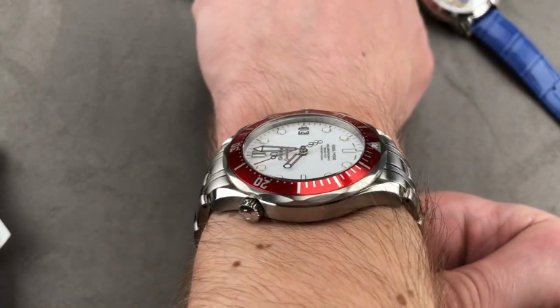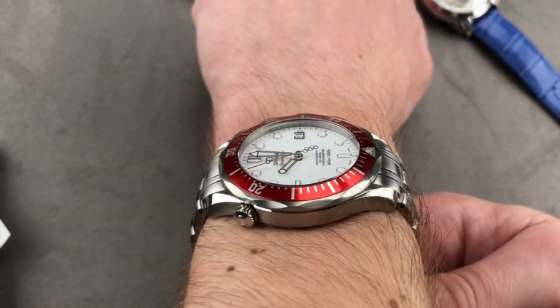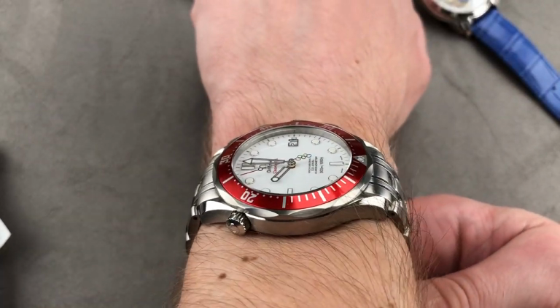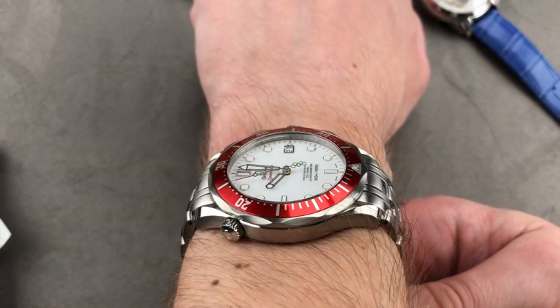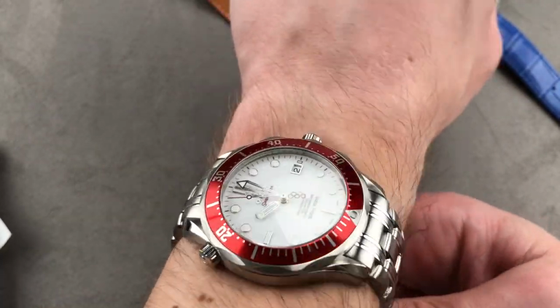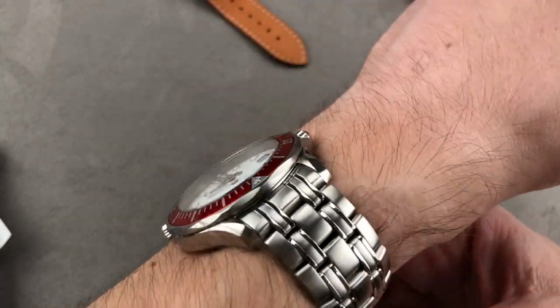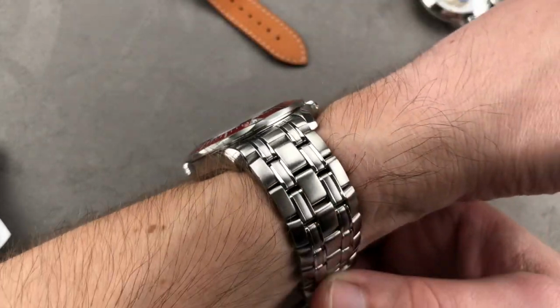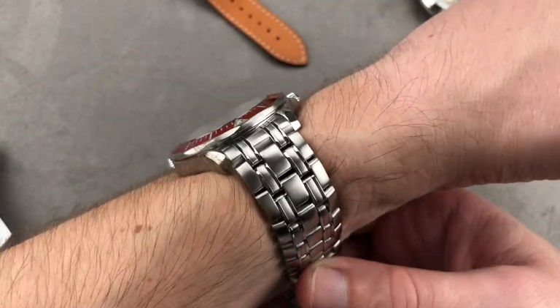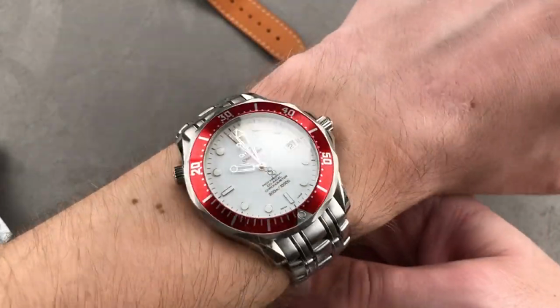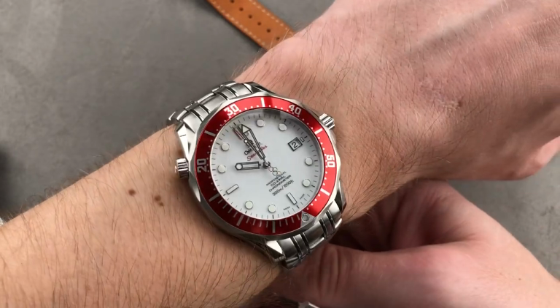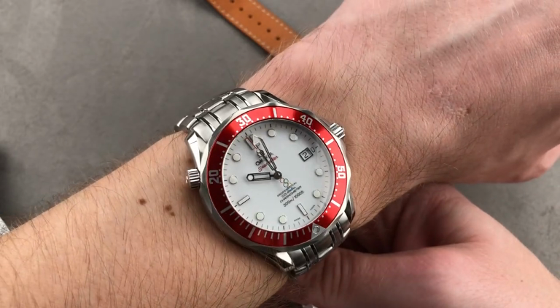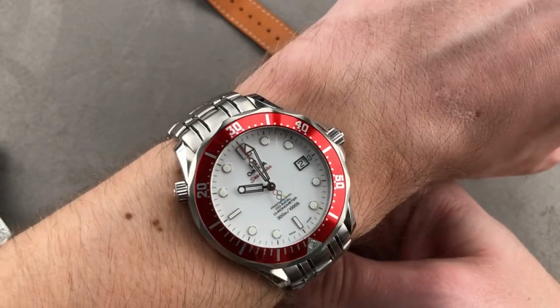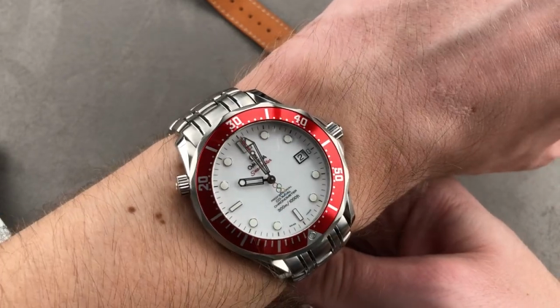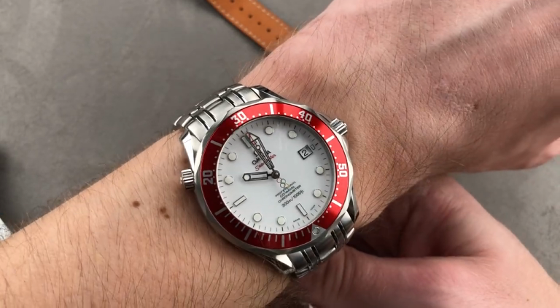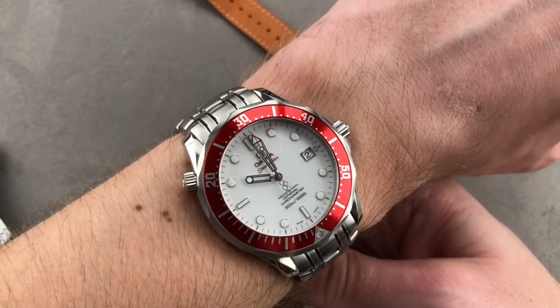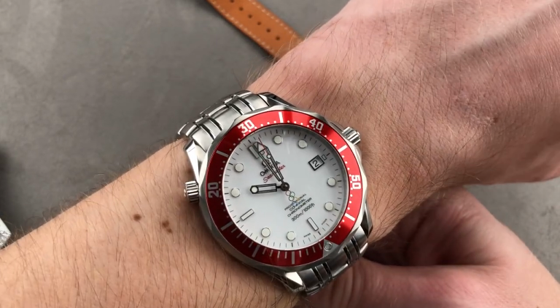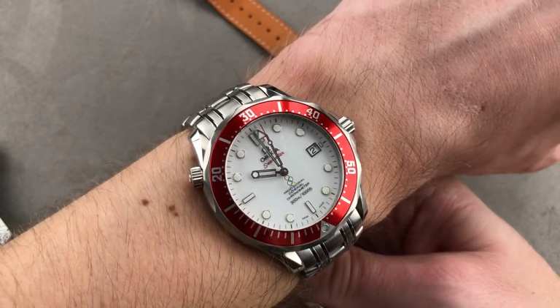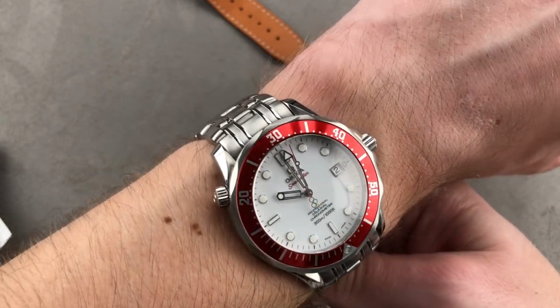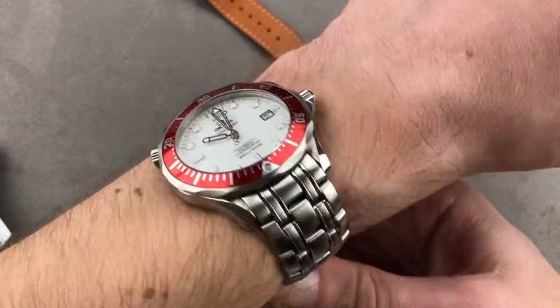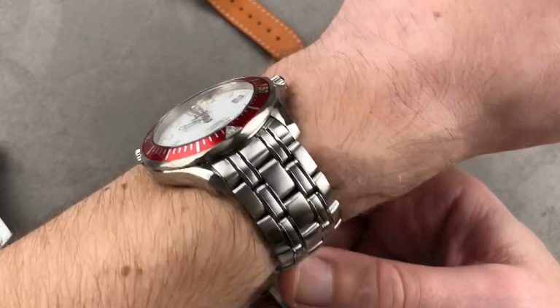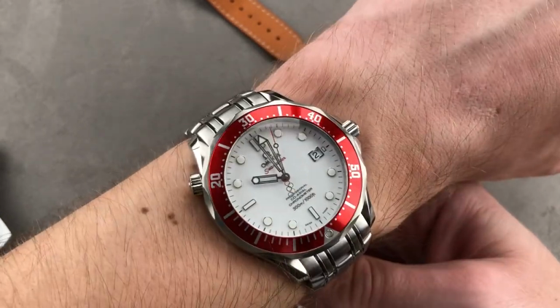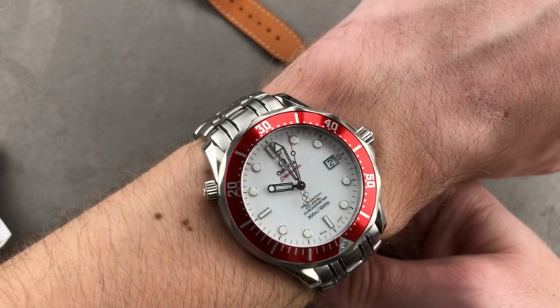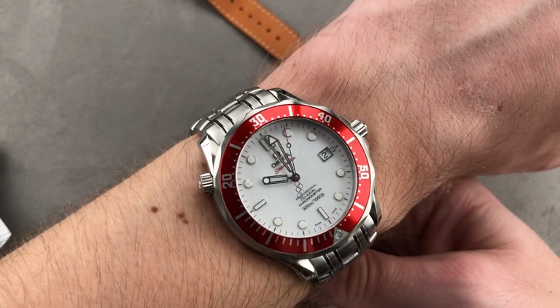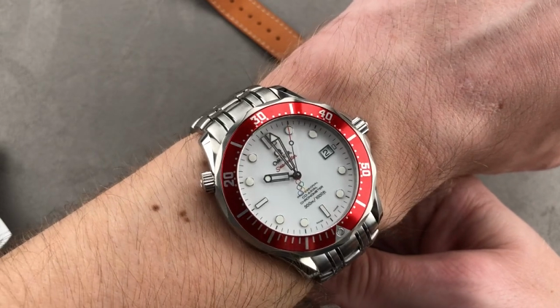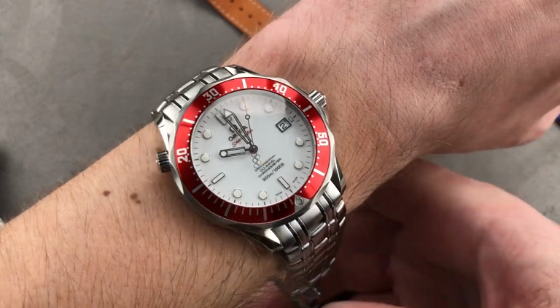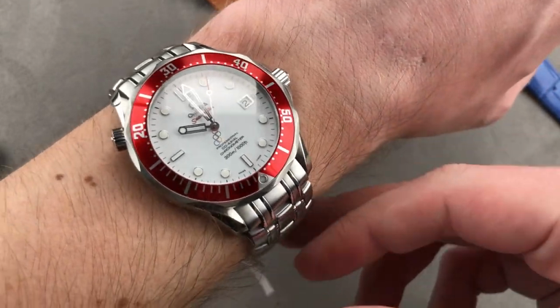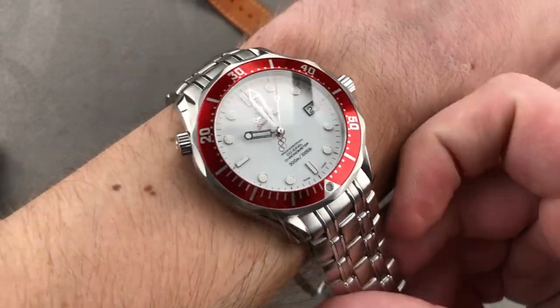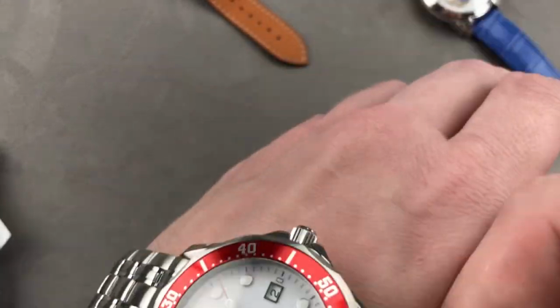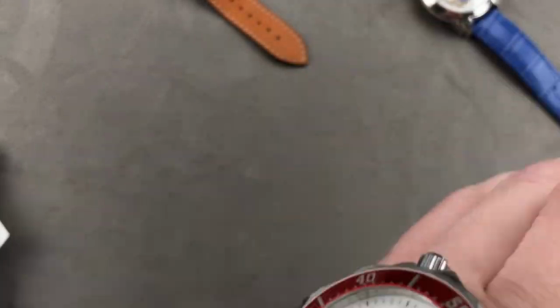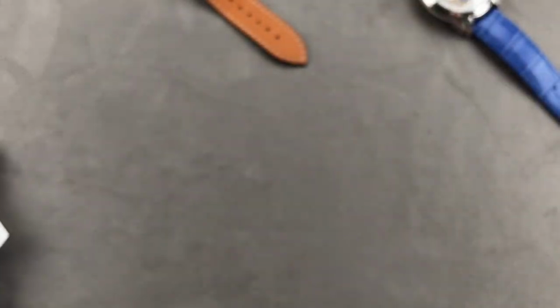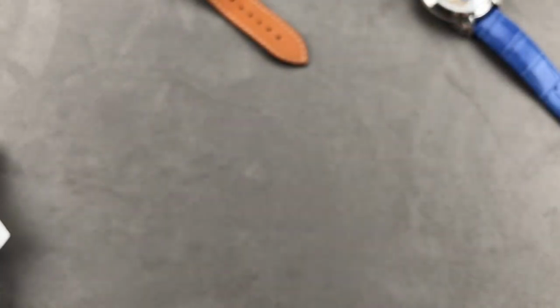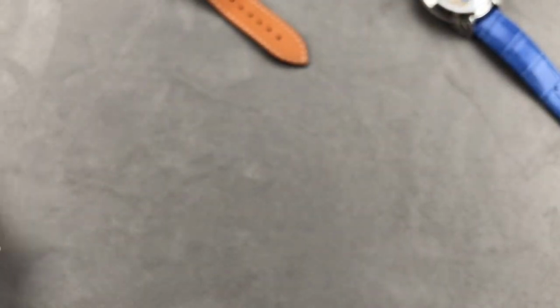300 meters water resistant, technically fascinating with the George Daniels coaxial escapement, and very accurate as a chronometer. It's a fitting tribute to both Omega's Seamaster line and of course the Olympic Games.